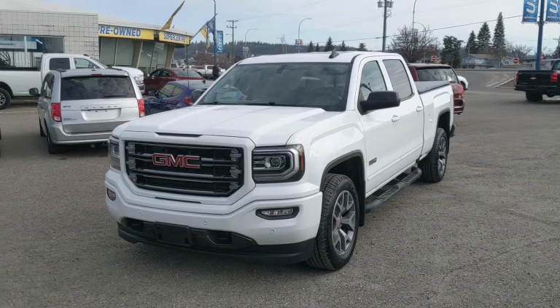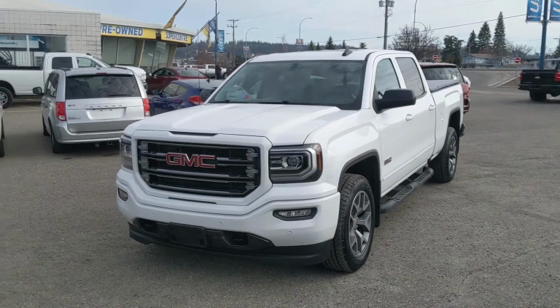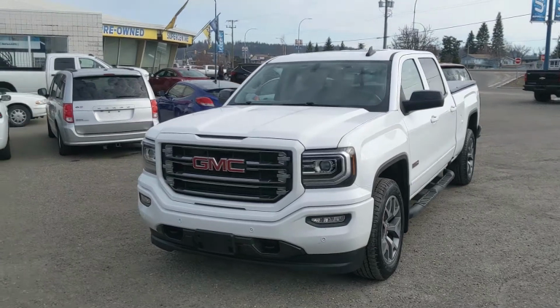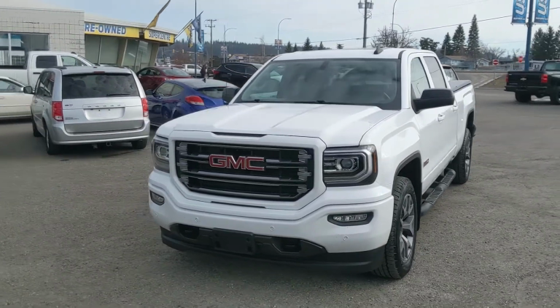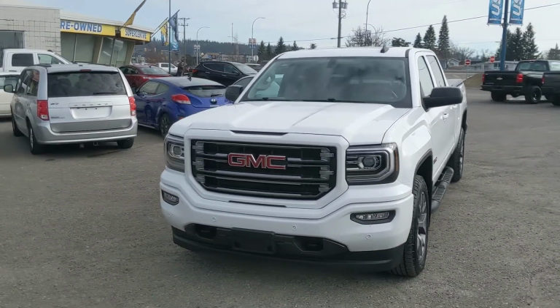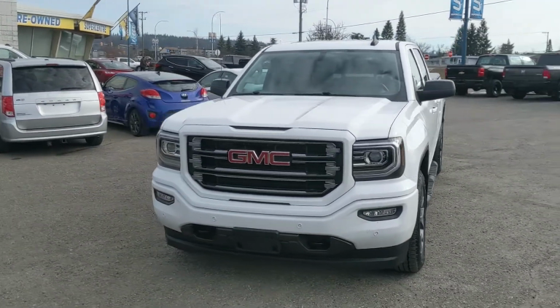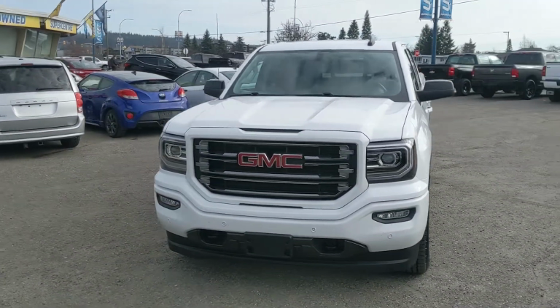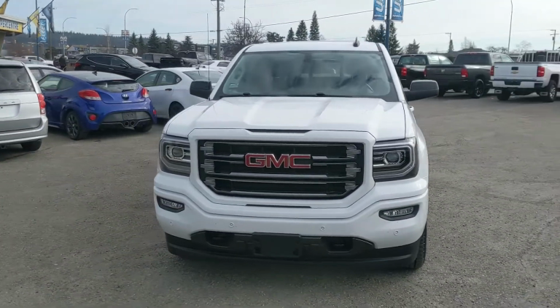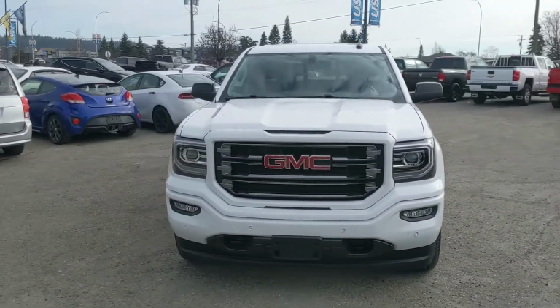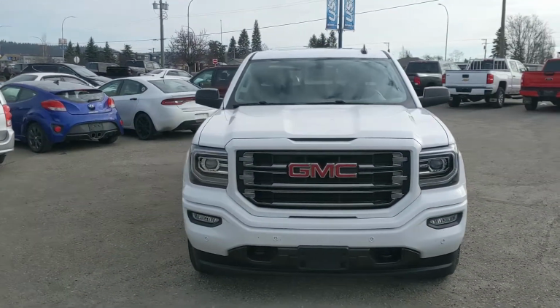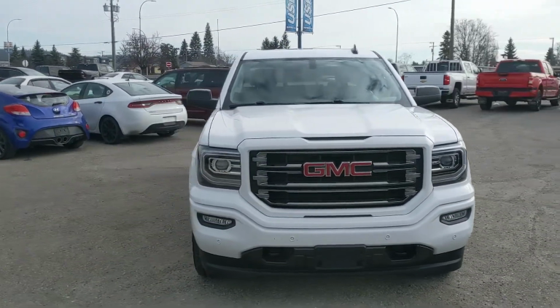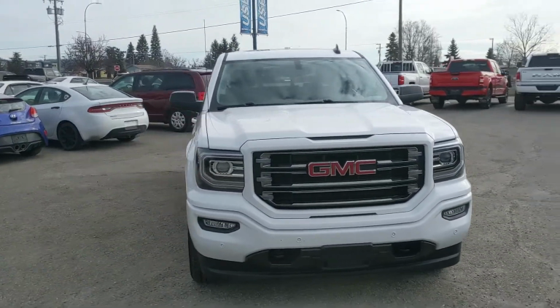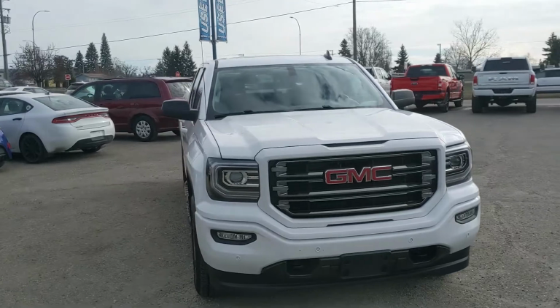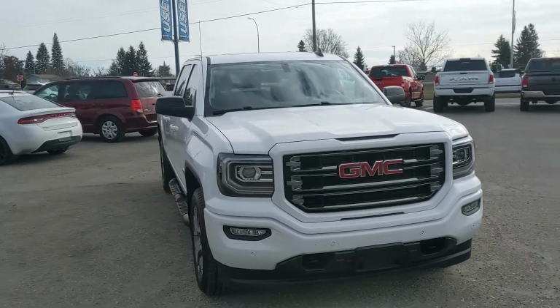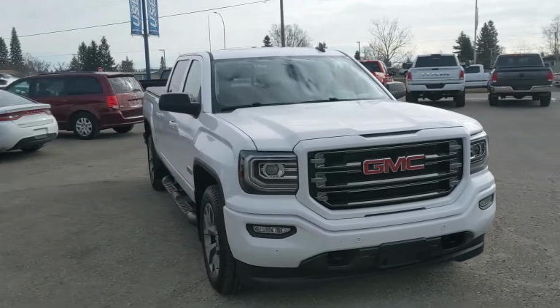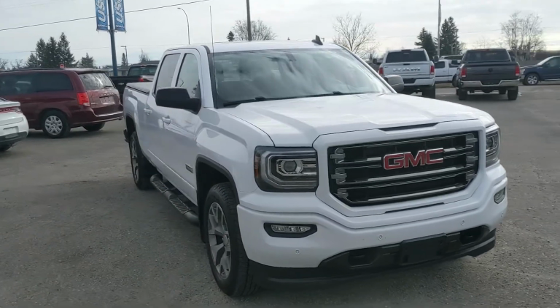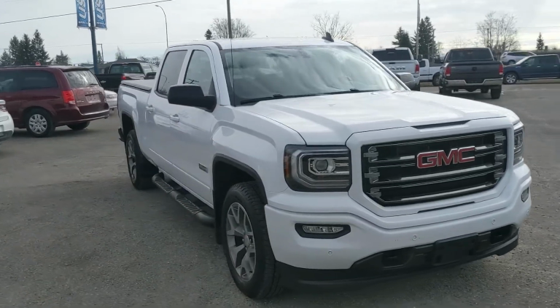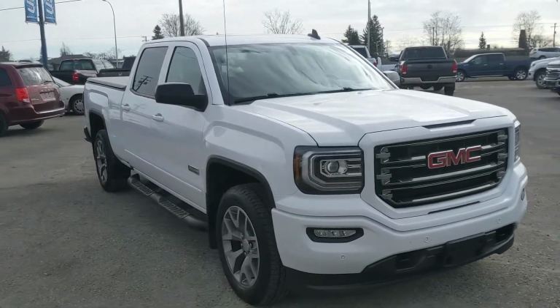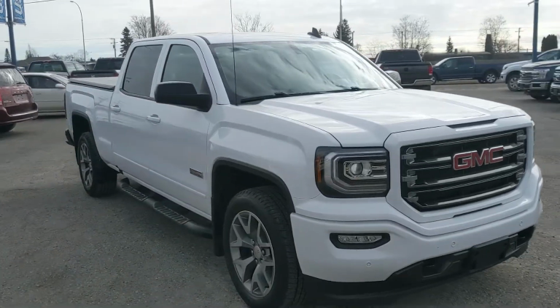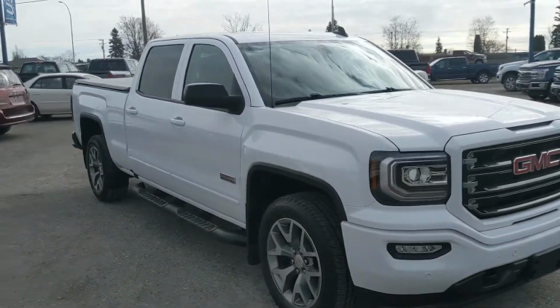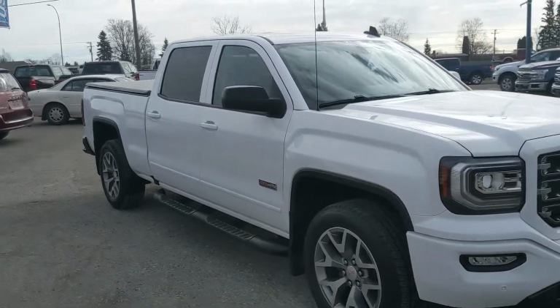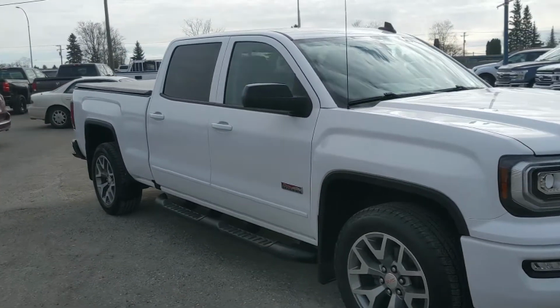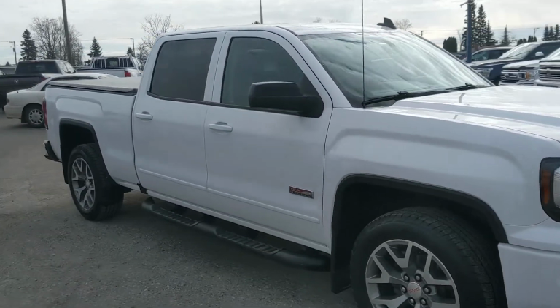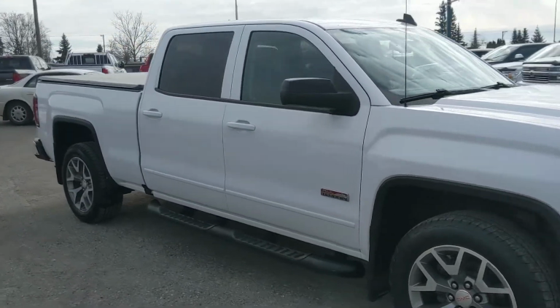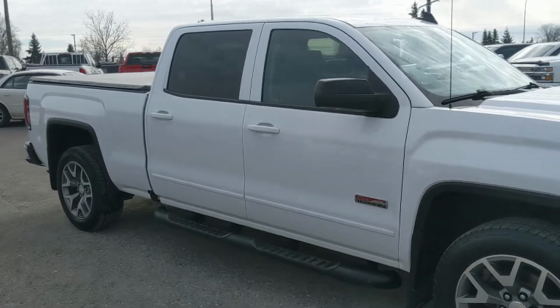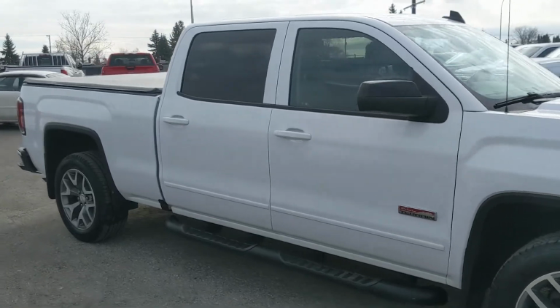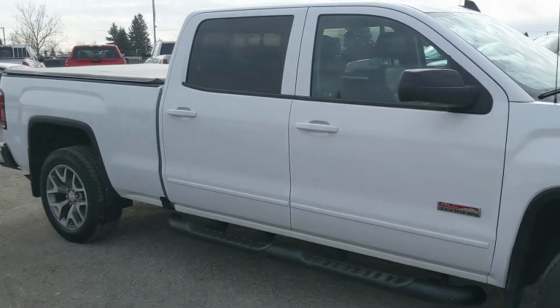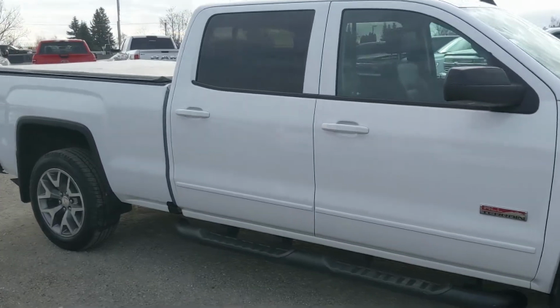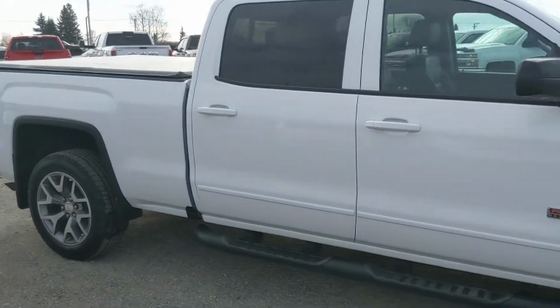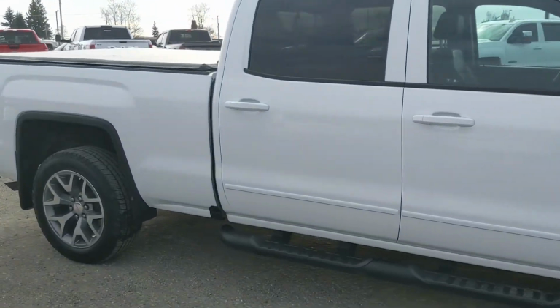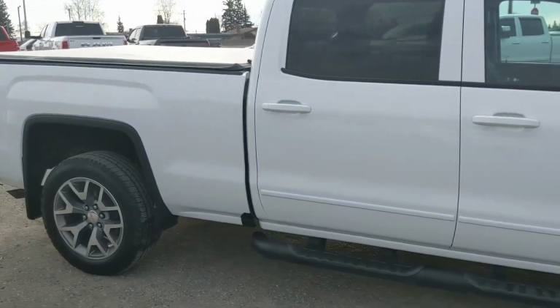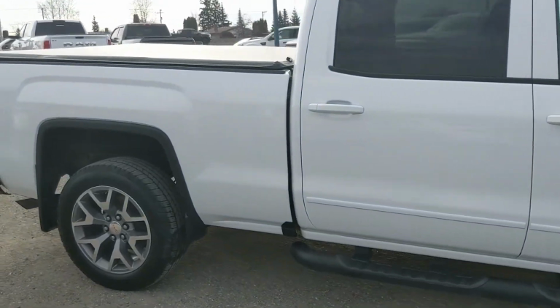Hello, this is Eric at the Prince George Ford Pre-owned Supercenter and we're taking a look at the 2018 GMC Sierra 1500 in an SLT trim, powered by a 5.3 liter V8 engine providing you with plenty of power for towing, hauling, and 4x4ing.